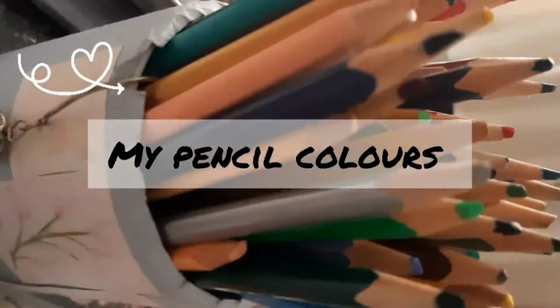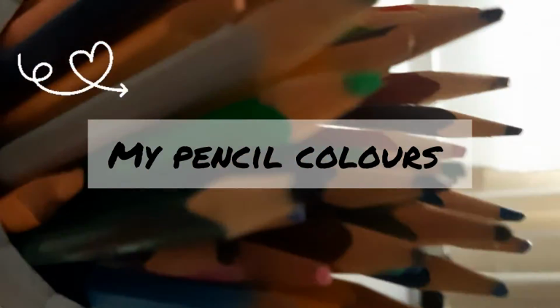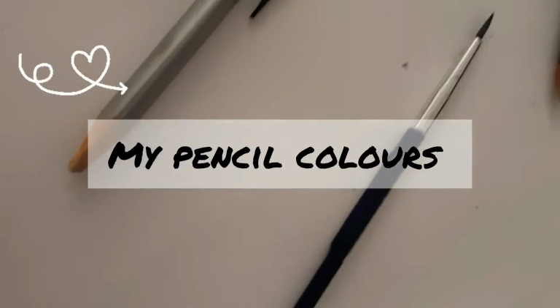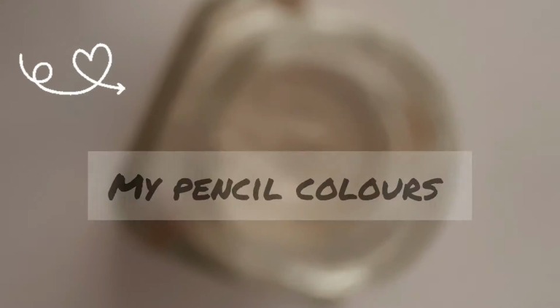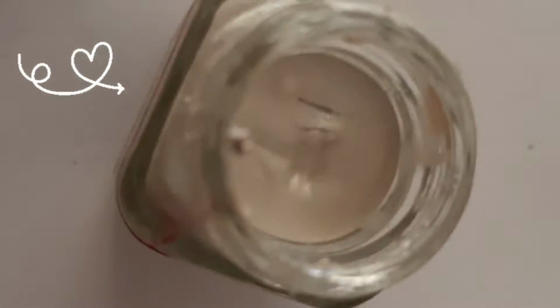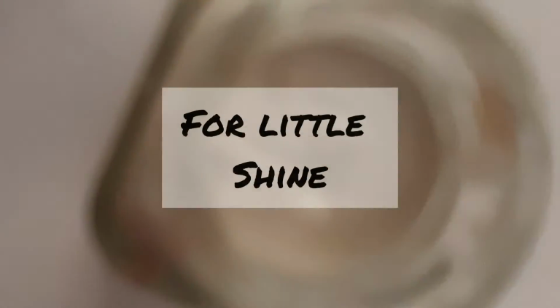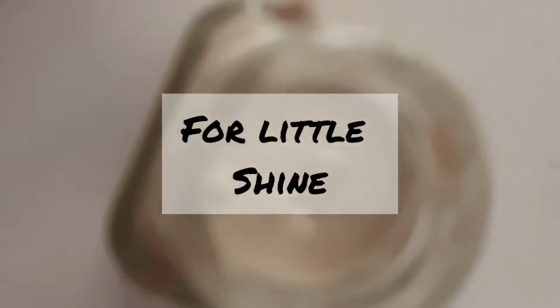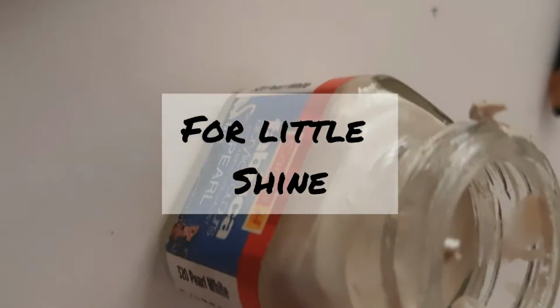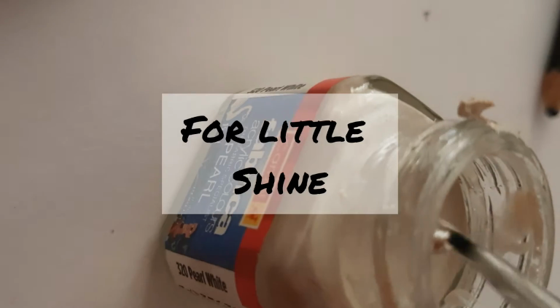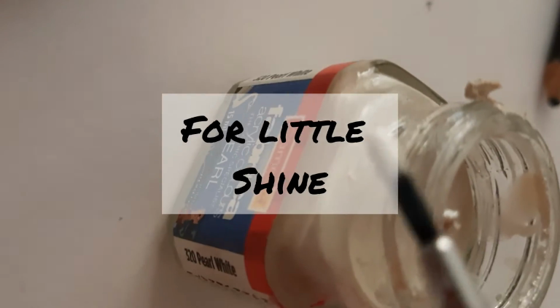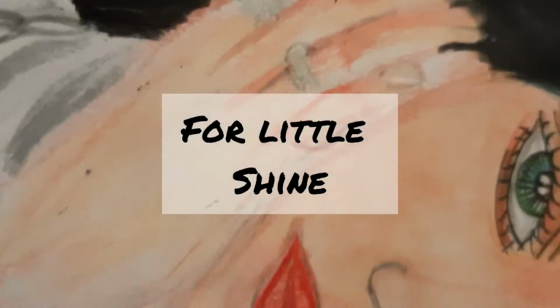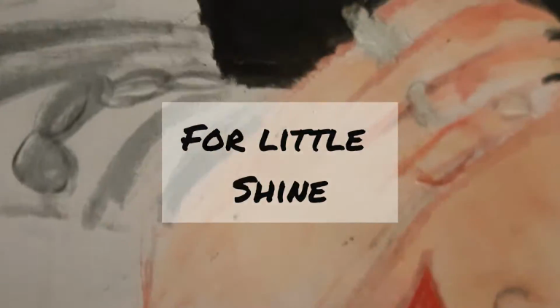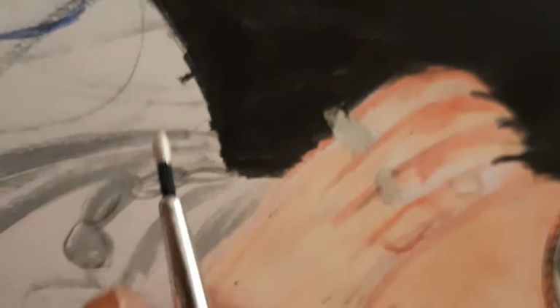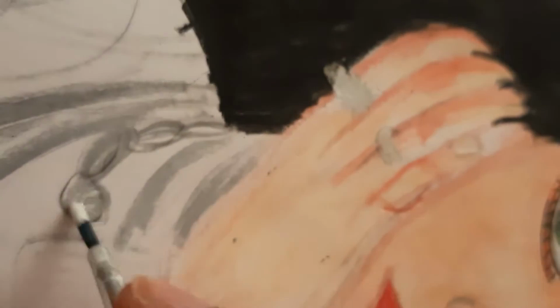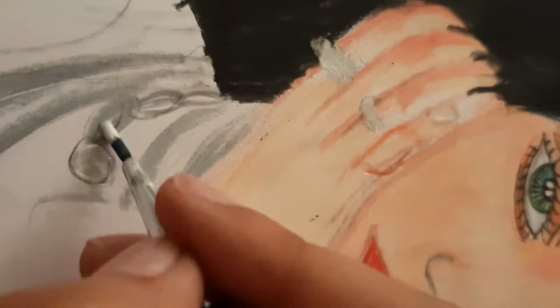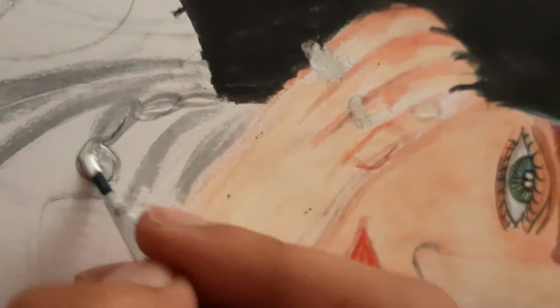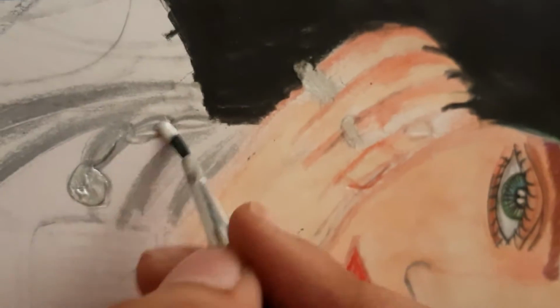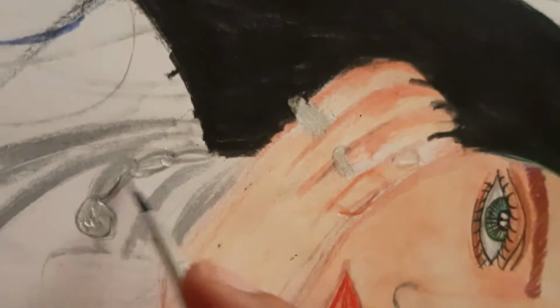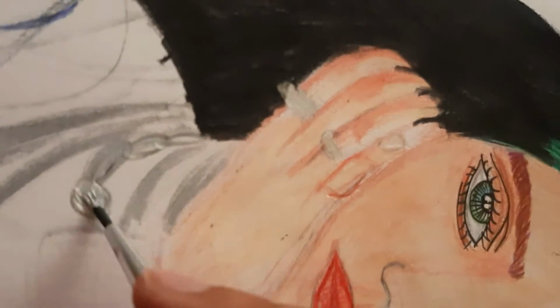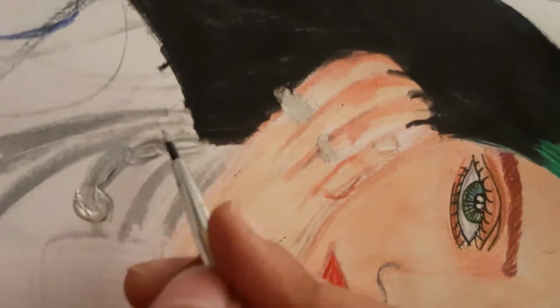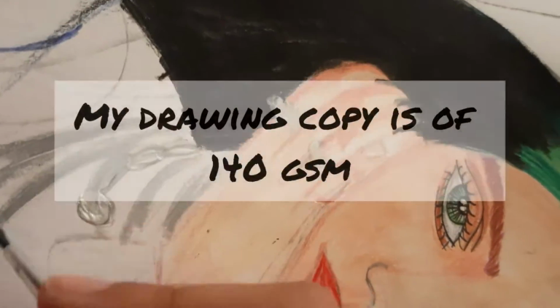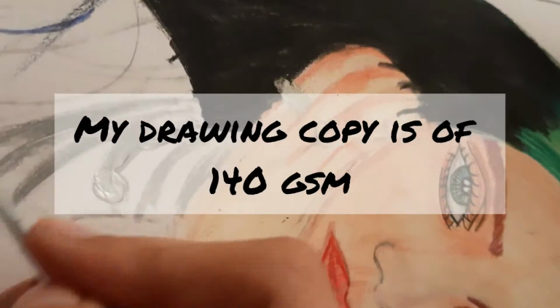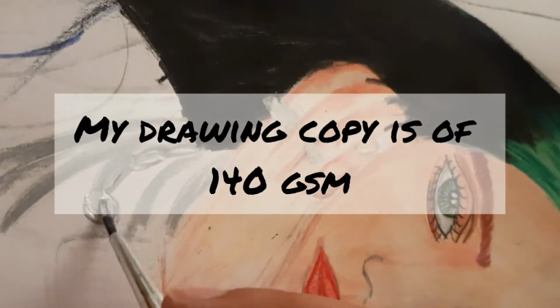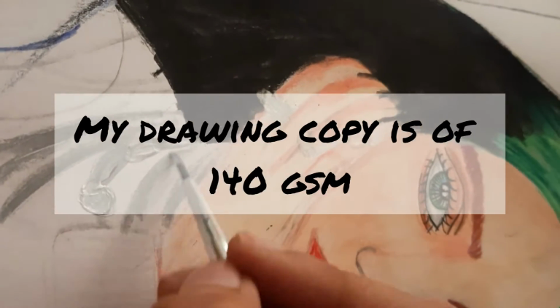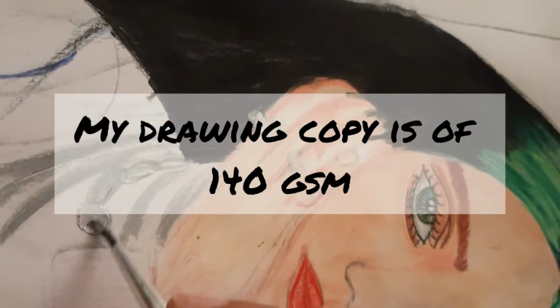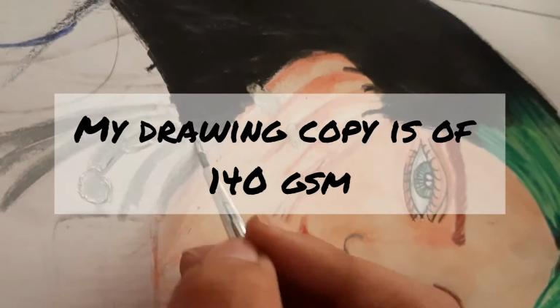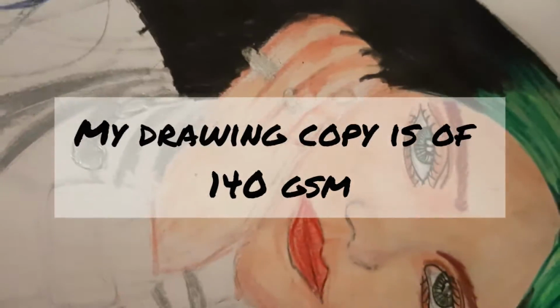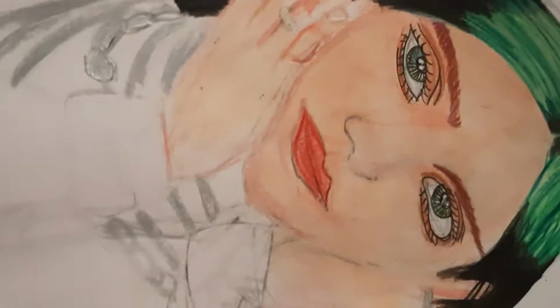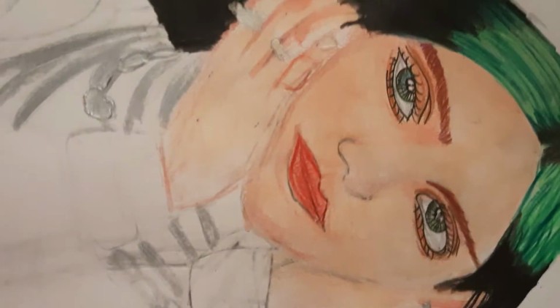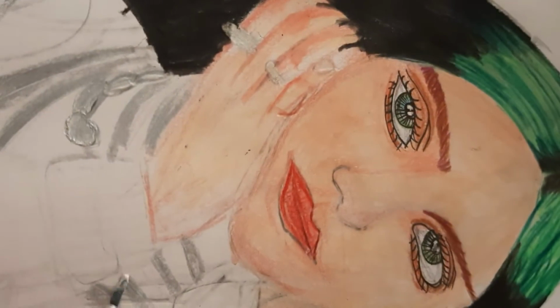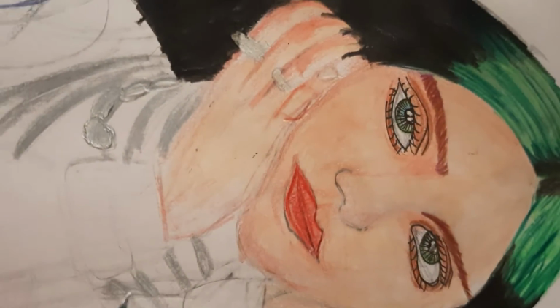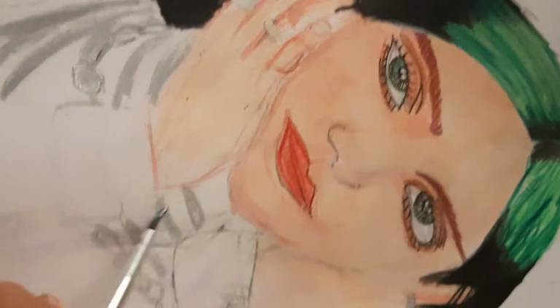Today I'm using the Camlin acrylic paprika pearl white color for a little shiny effect in the jewelry or necklaces.